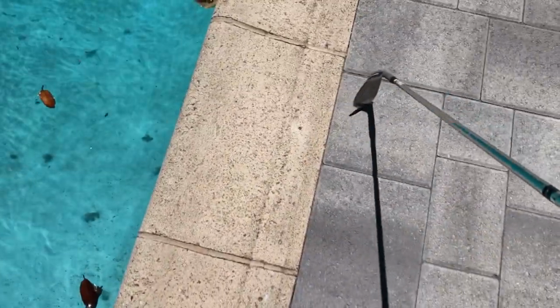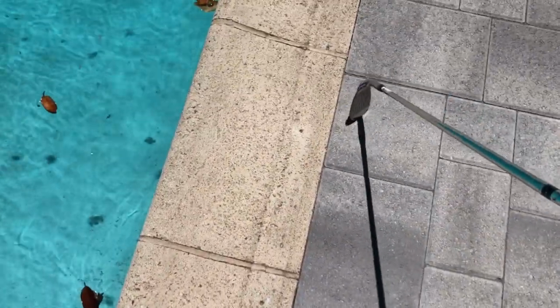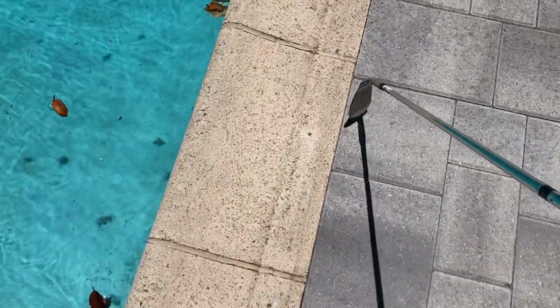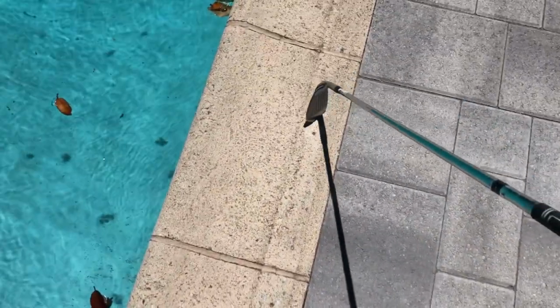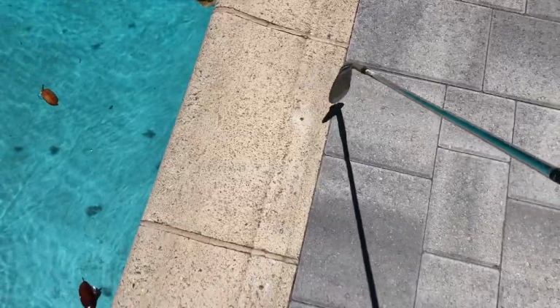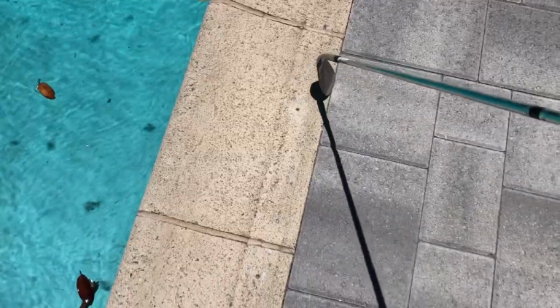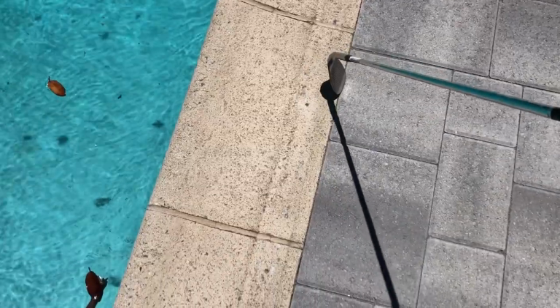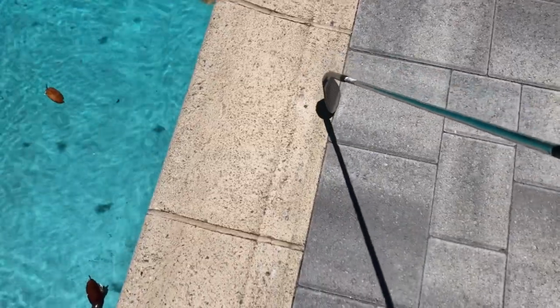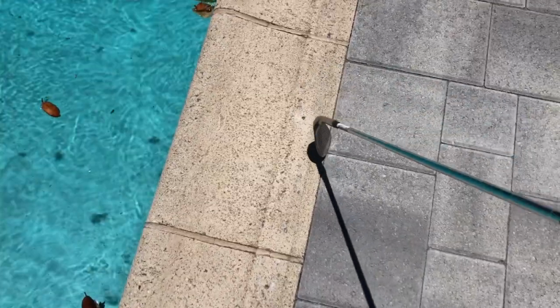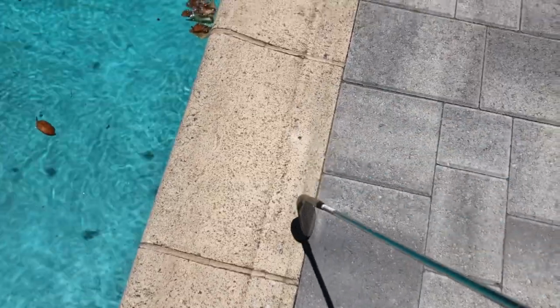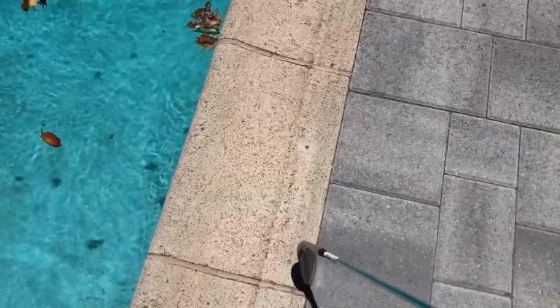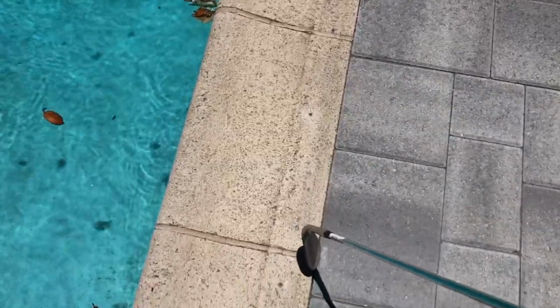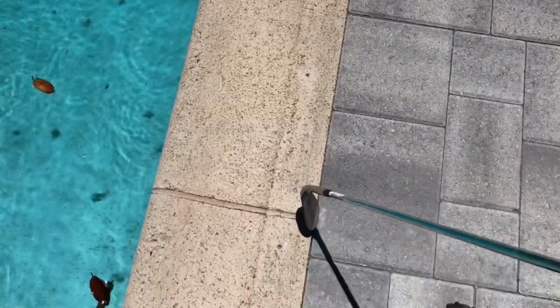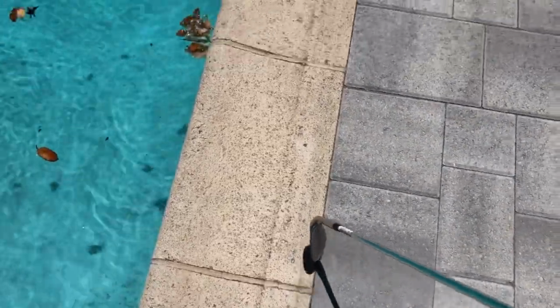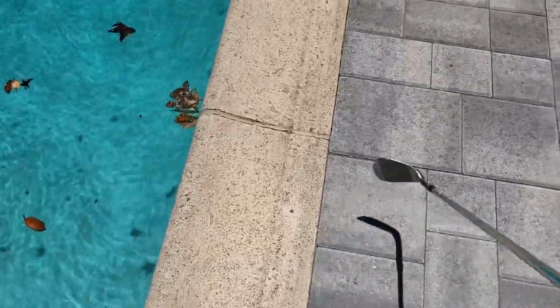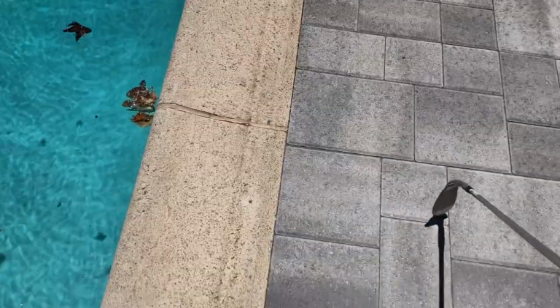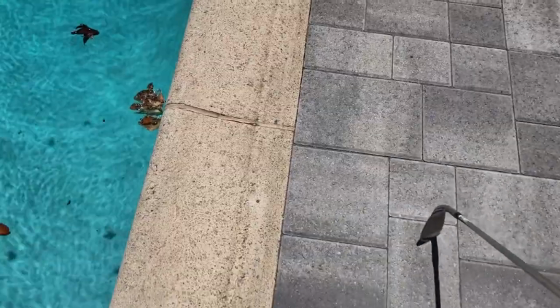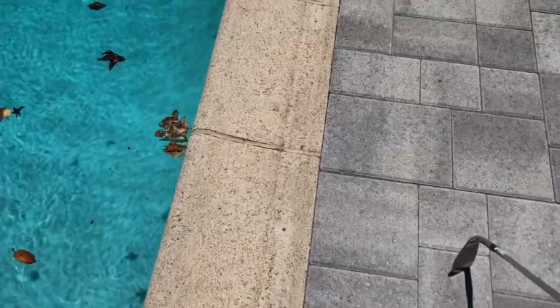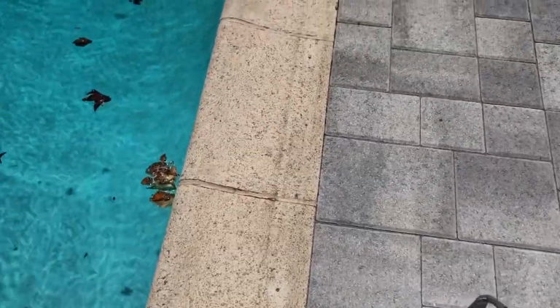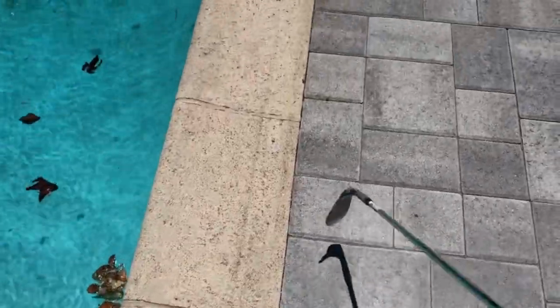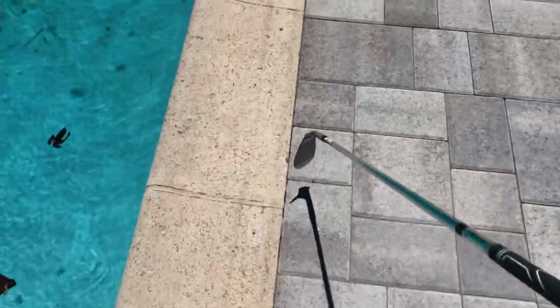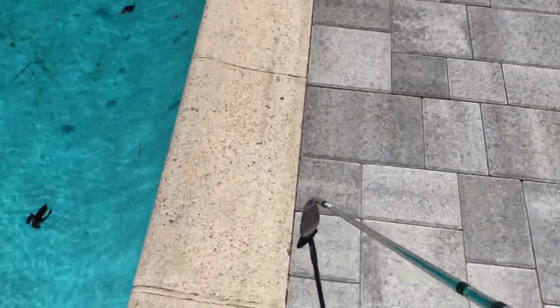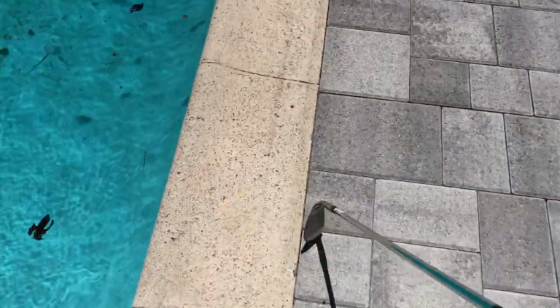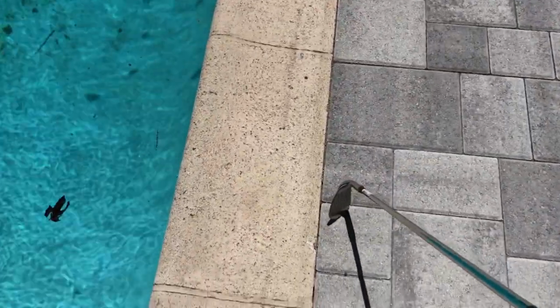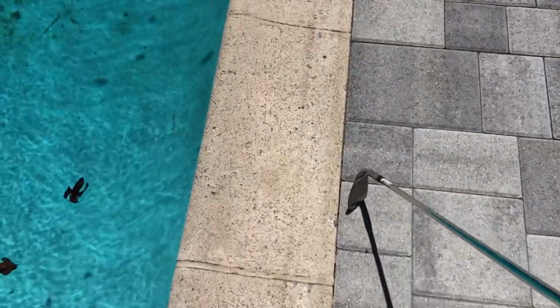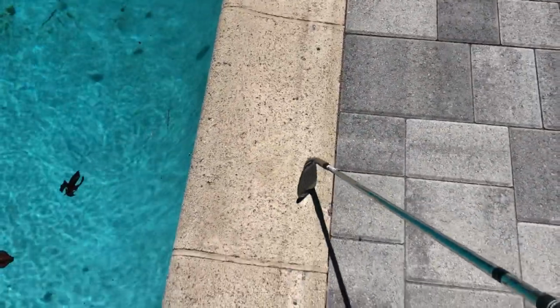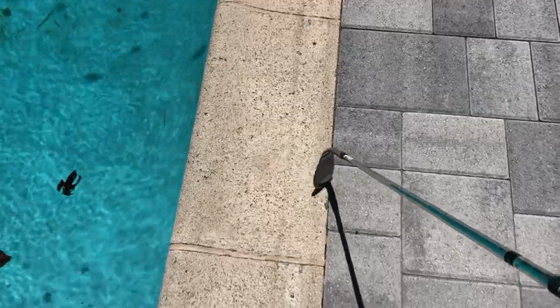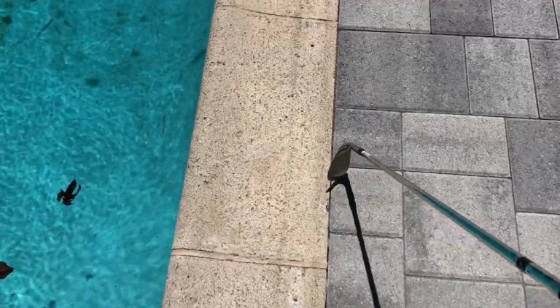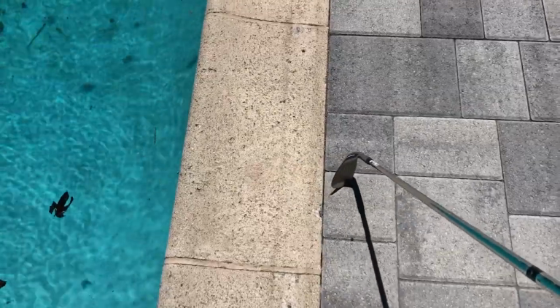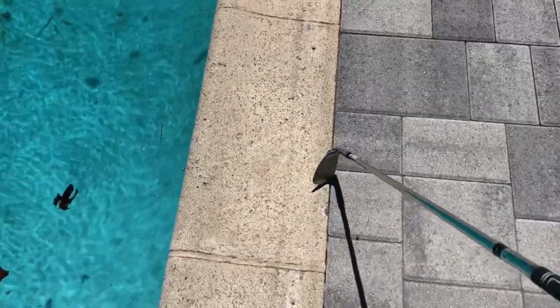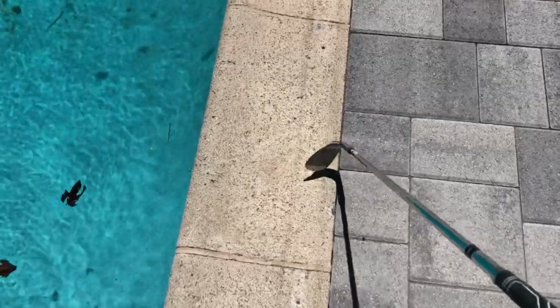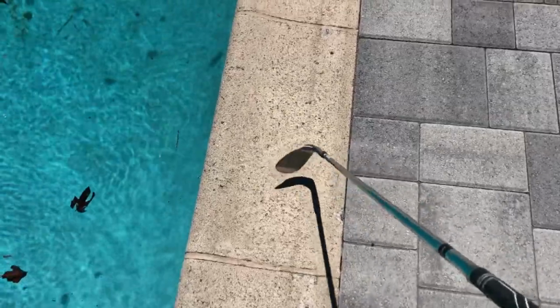Where this material meets this material, there should be a half inch gap of what's called deco seal. They did not install this when they put the pavers in, and heat expansion and contraction can move these and loosen them up — it's probably why most of these are loose.